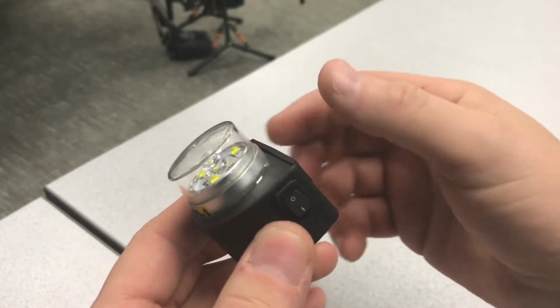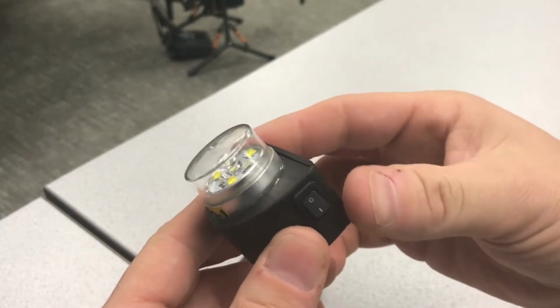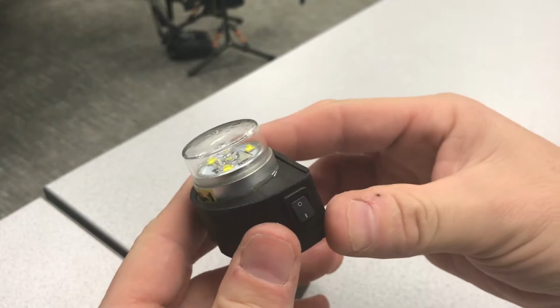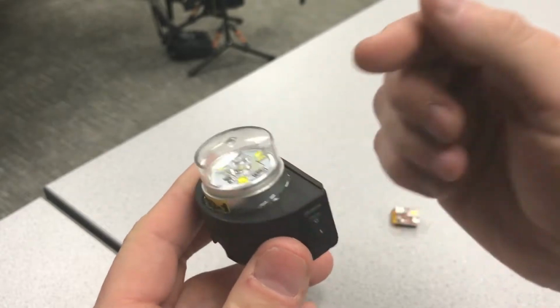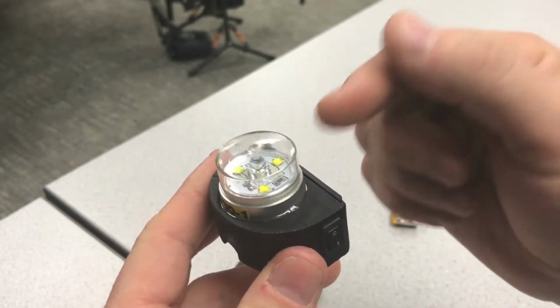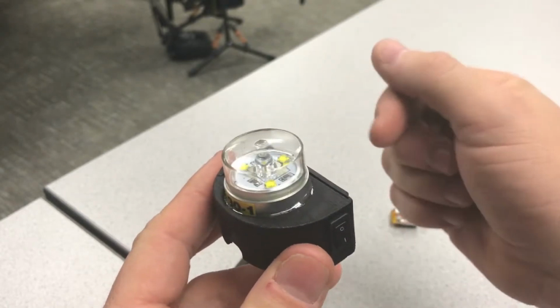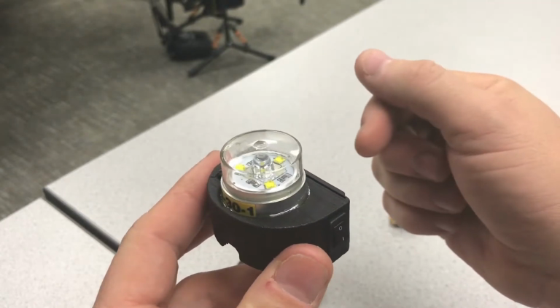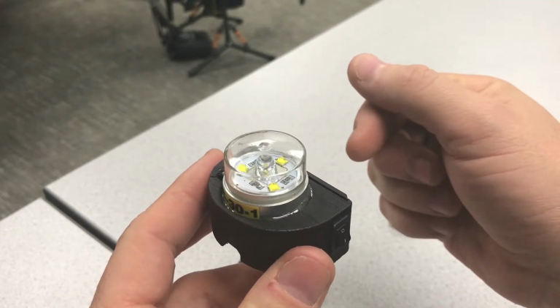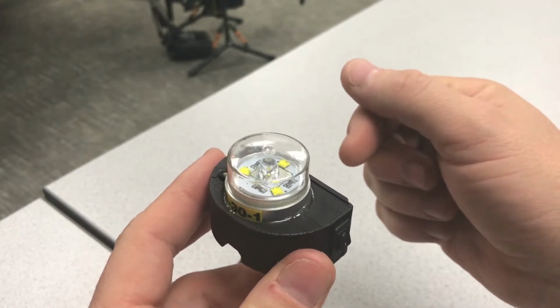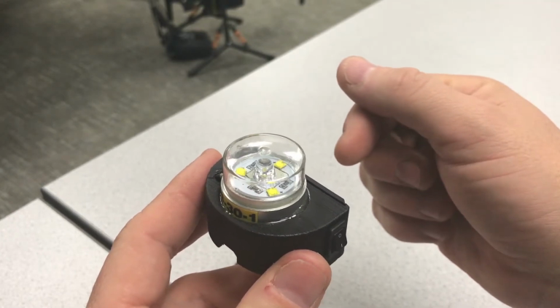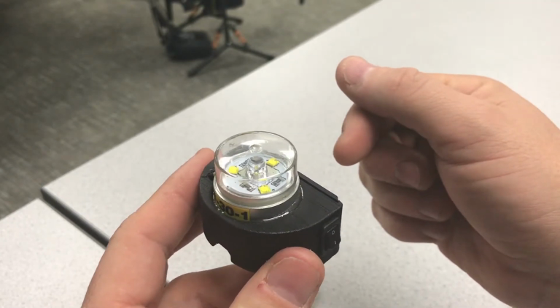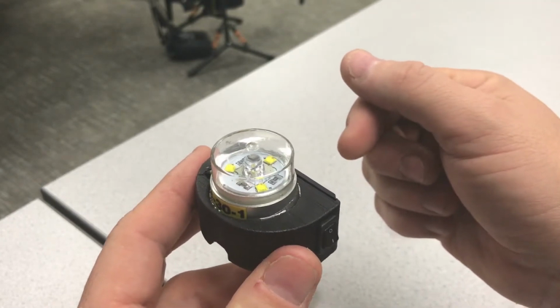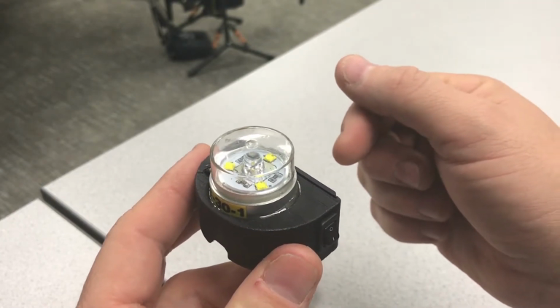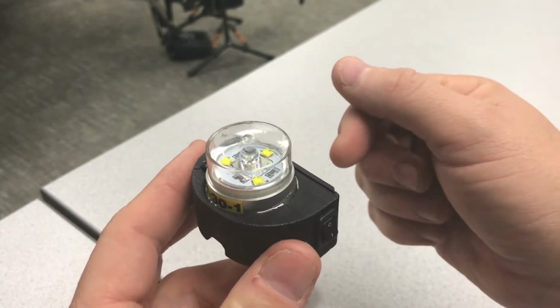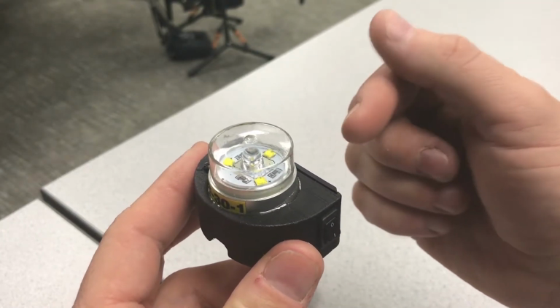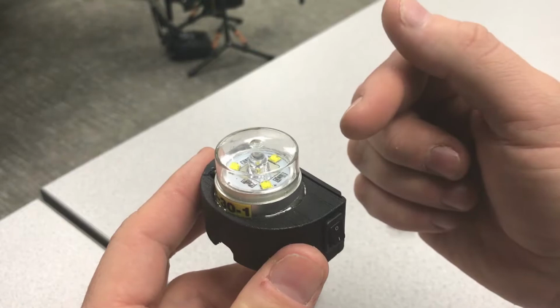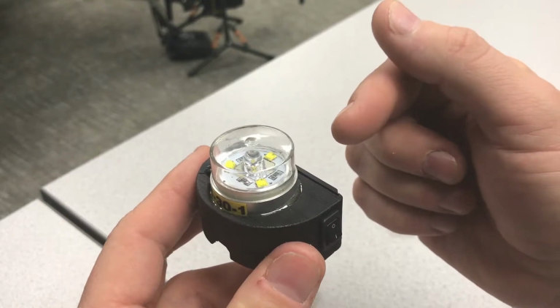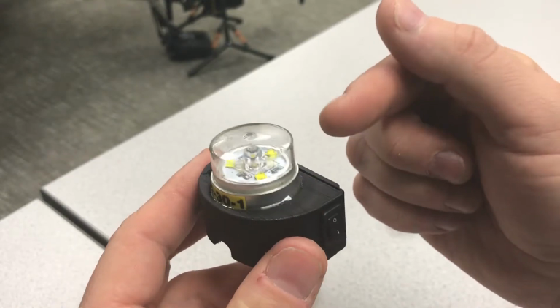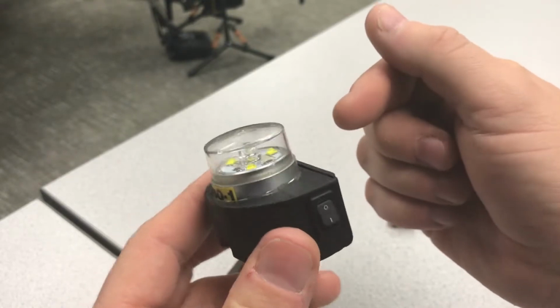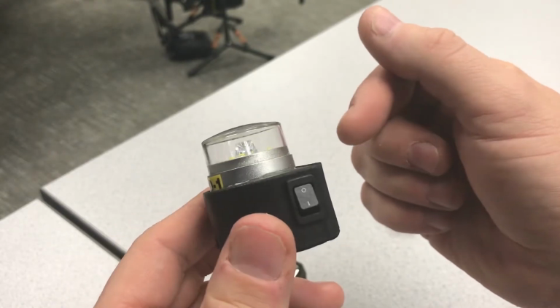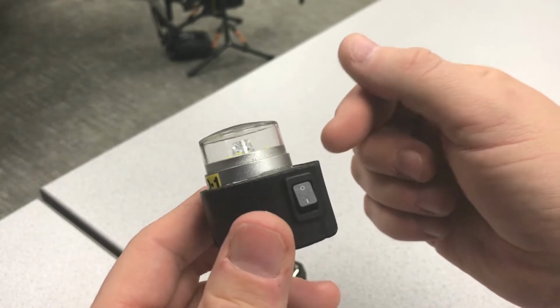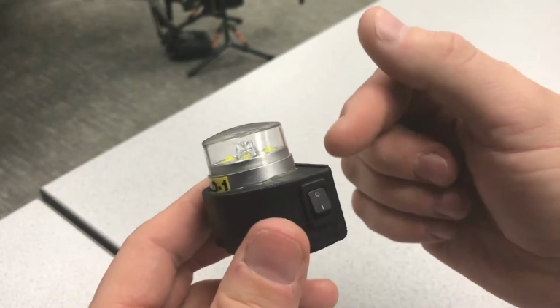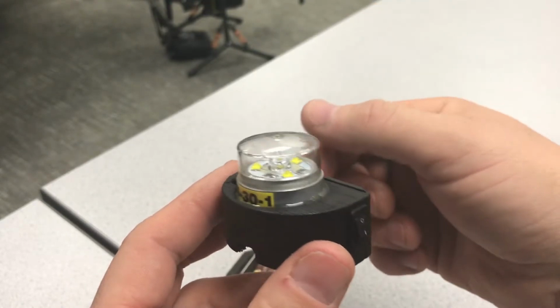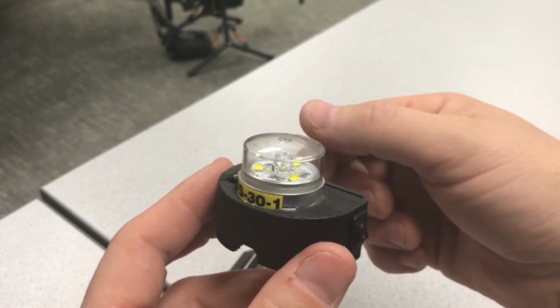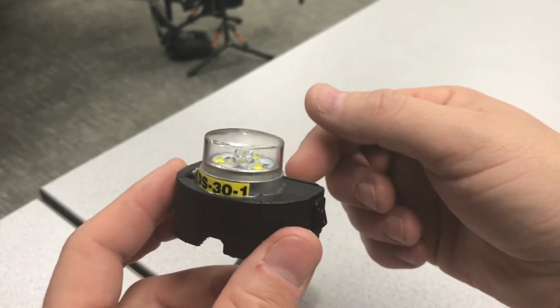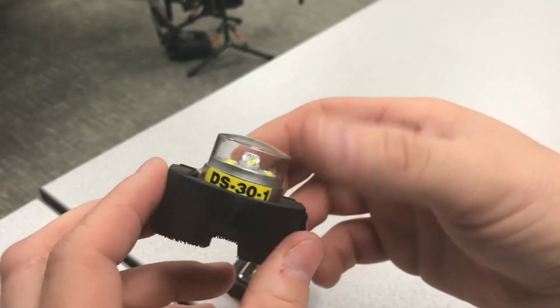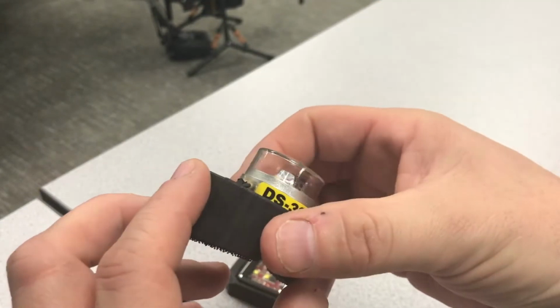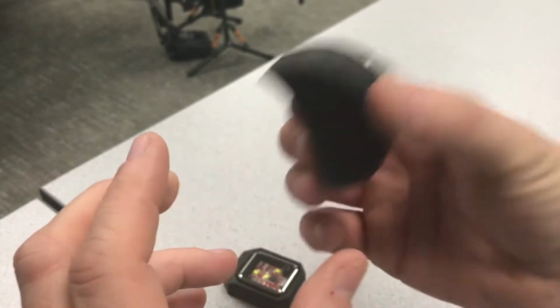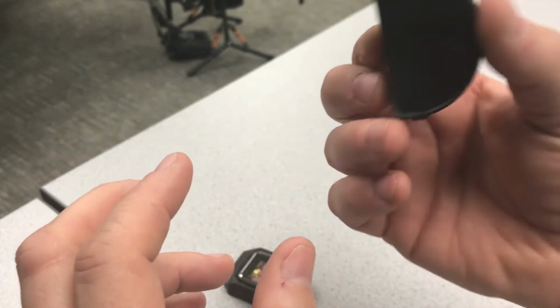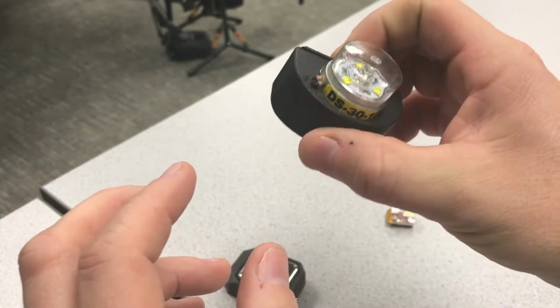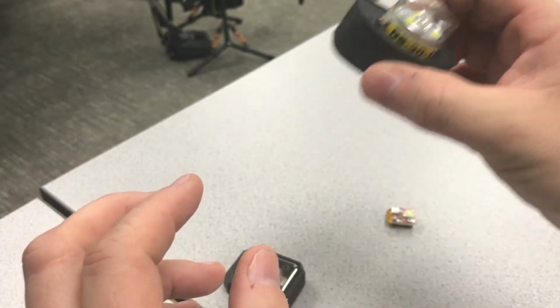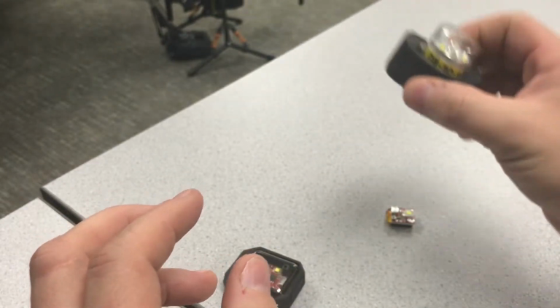The downfall is that the DS30 is a little bit pricey. These go for about $110 for the unit.